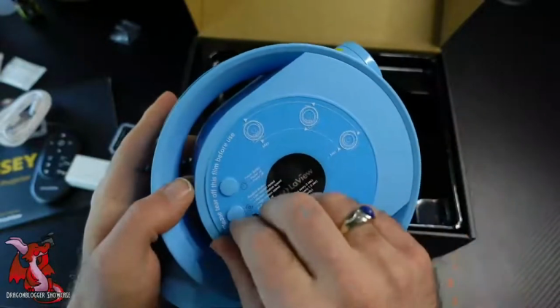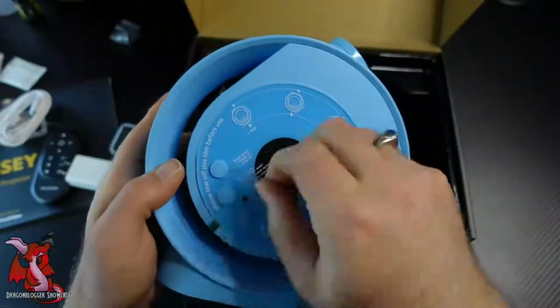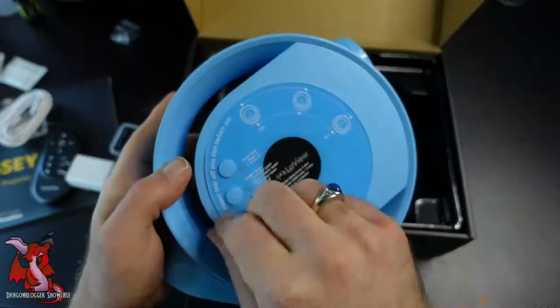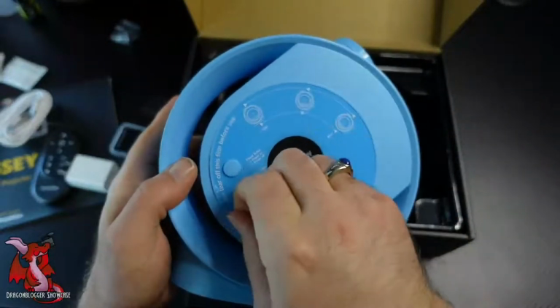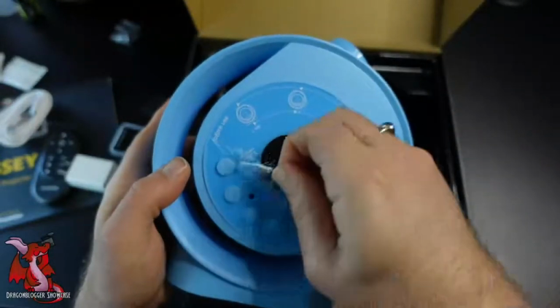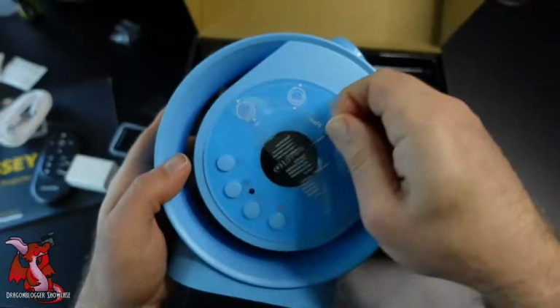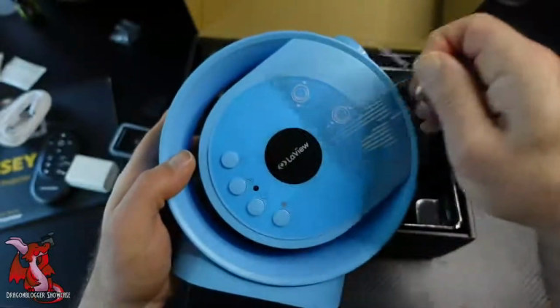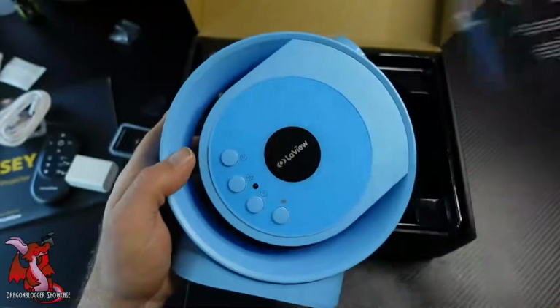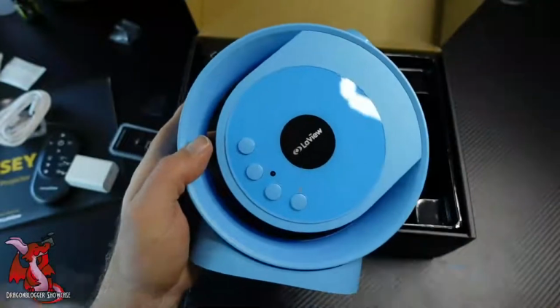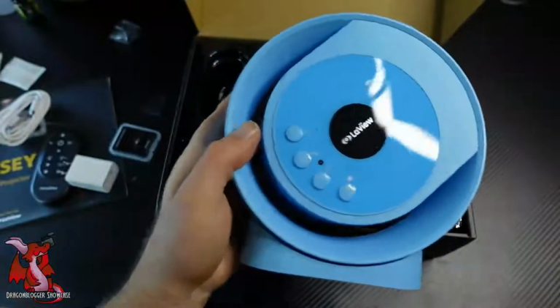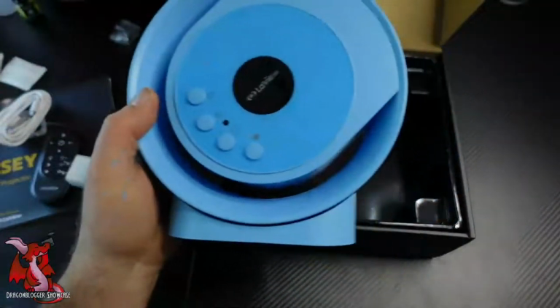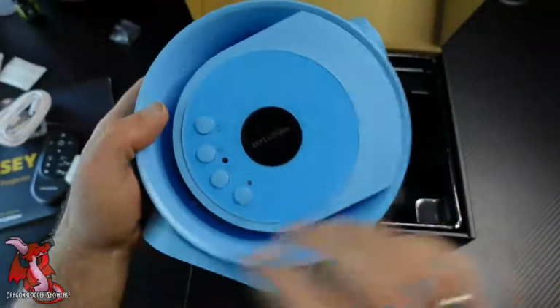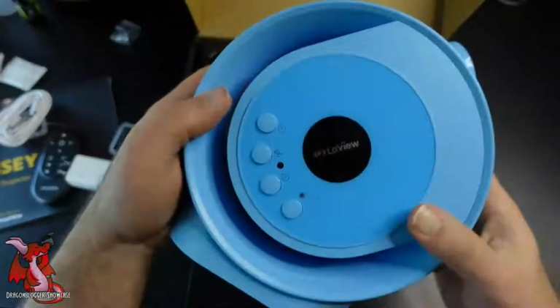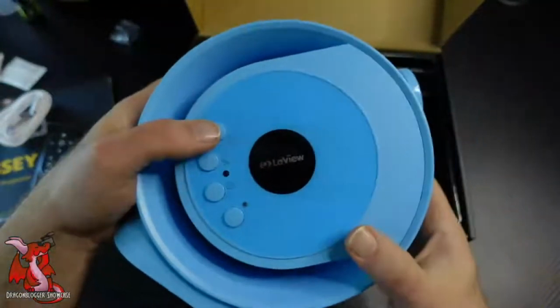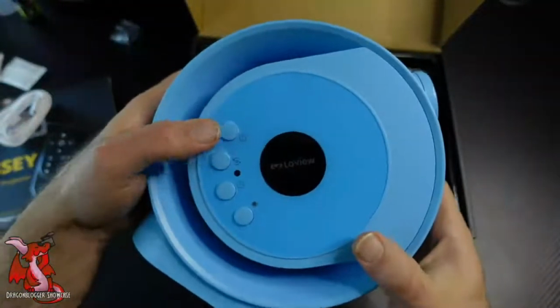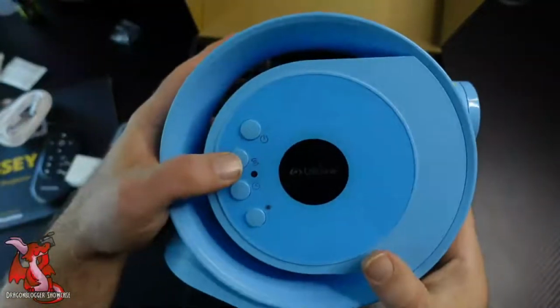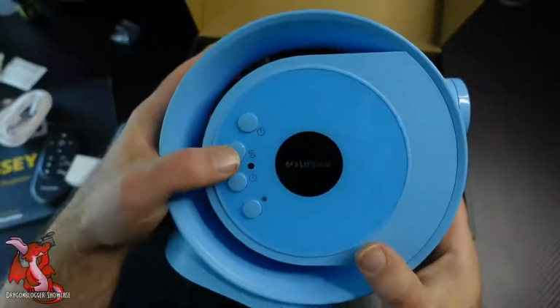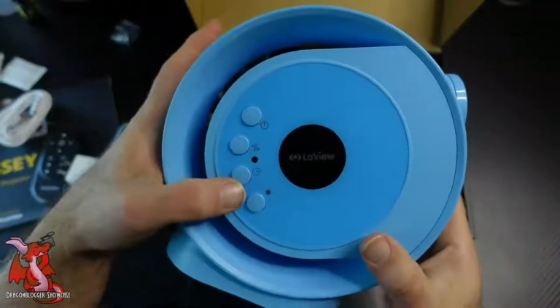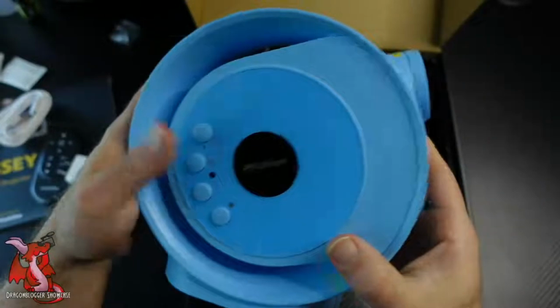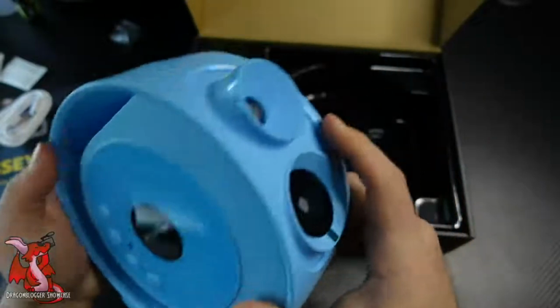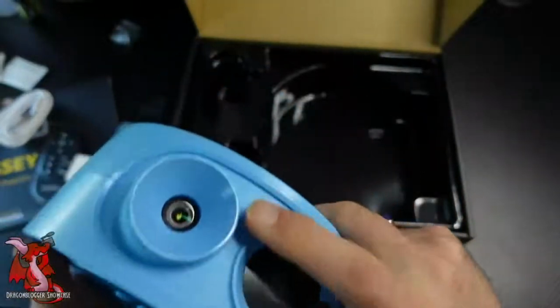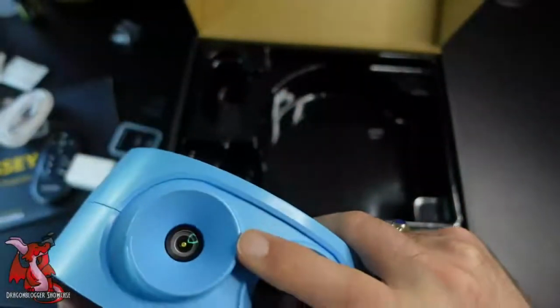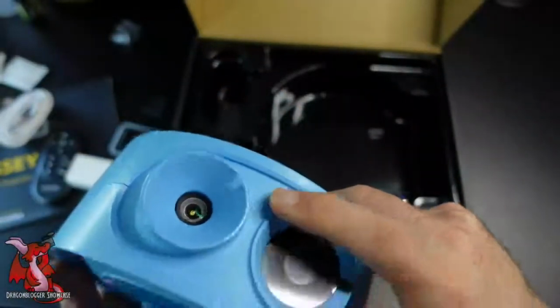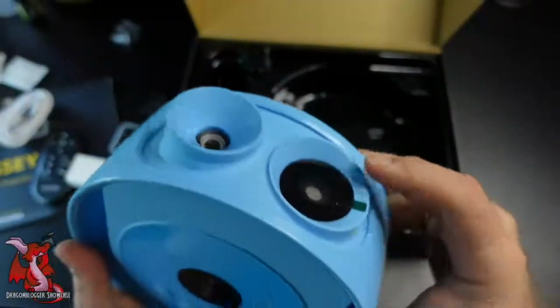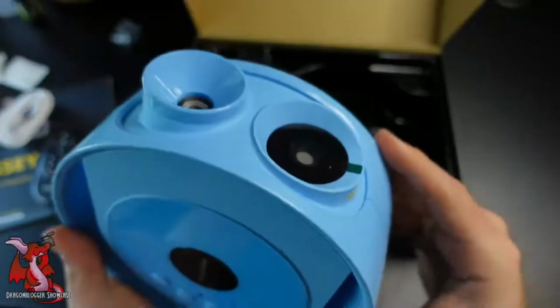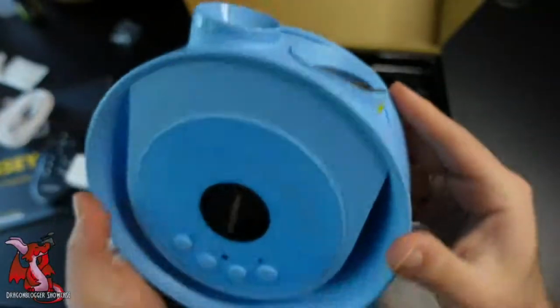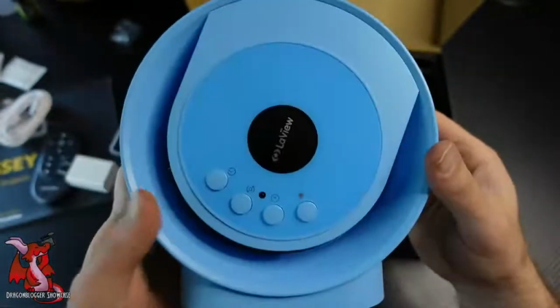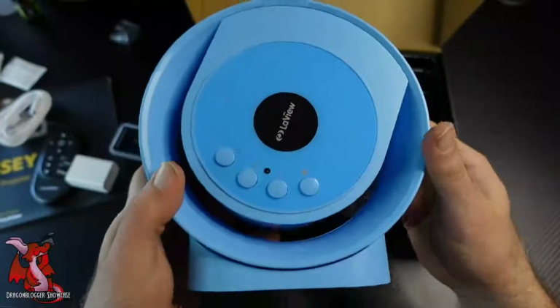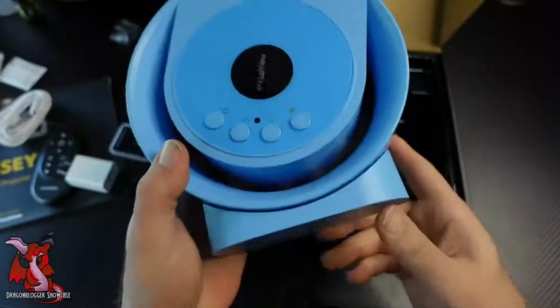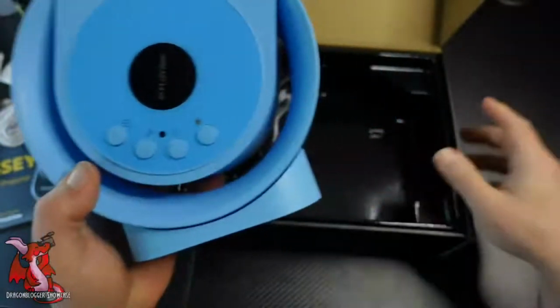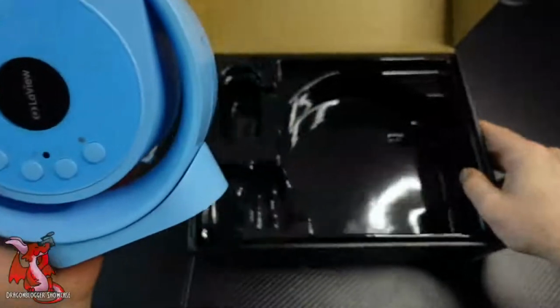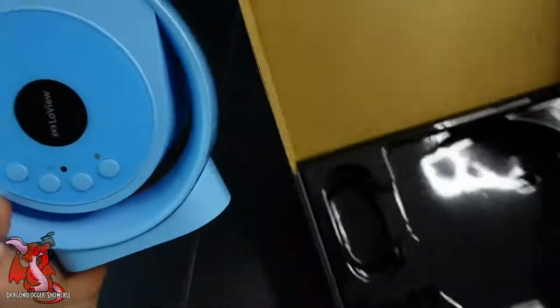It gives you instructions on how to use it right on the unit, but of course you can peel those off. You've got your buttons — the power button is obvious, a rotating timer button, the projection image lens itself, and then your focus lens on the top.